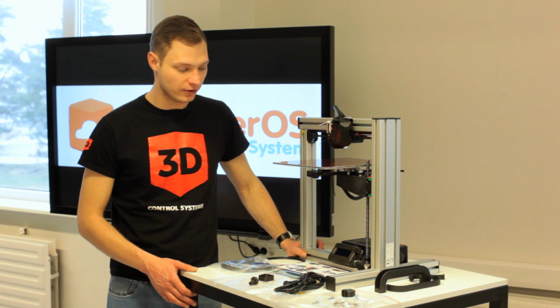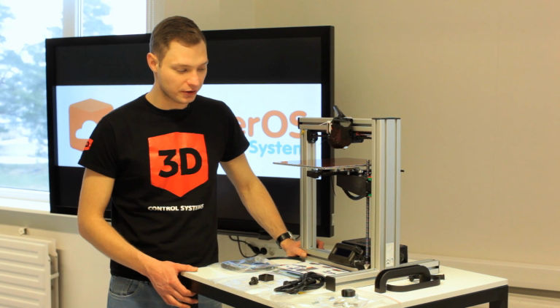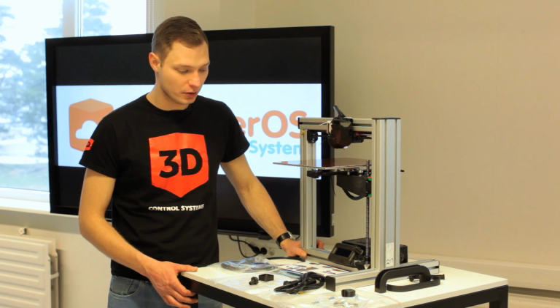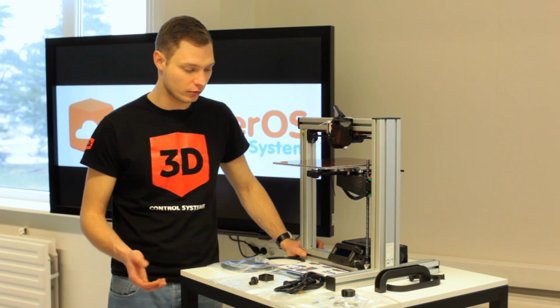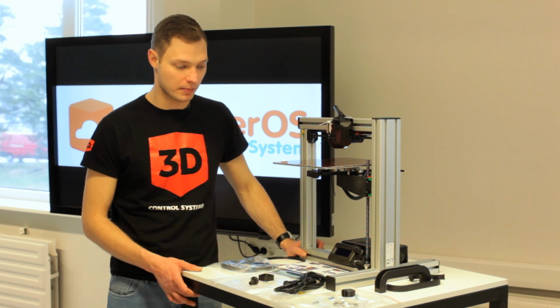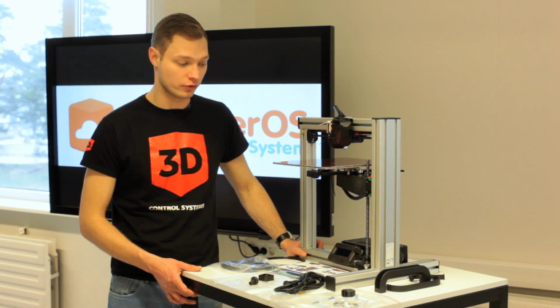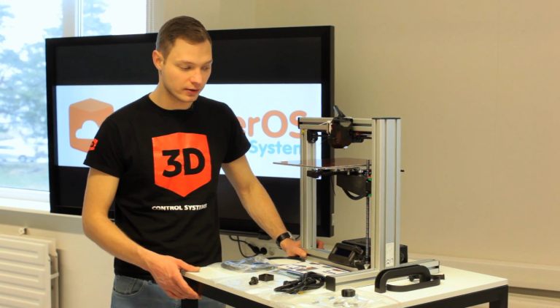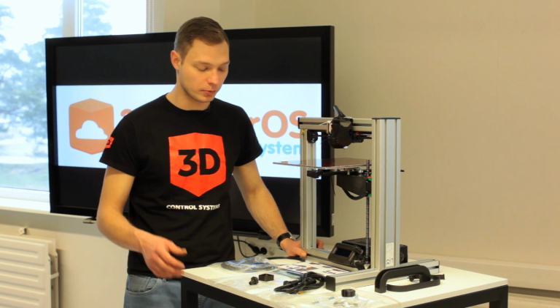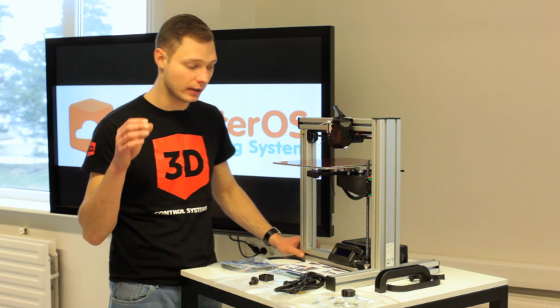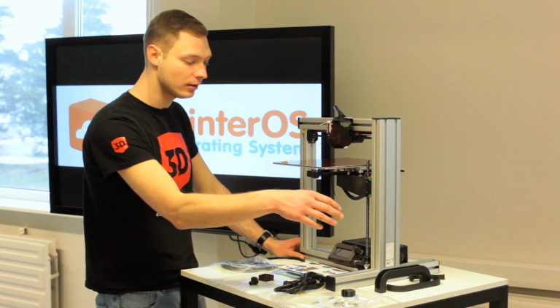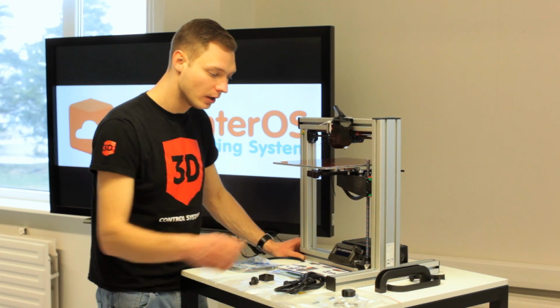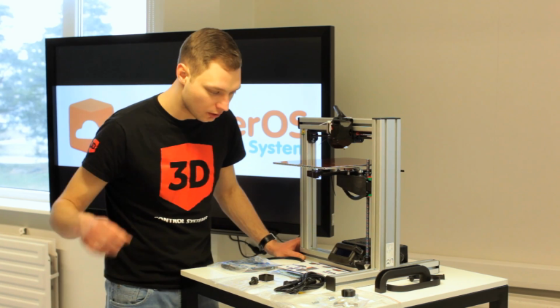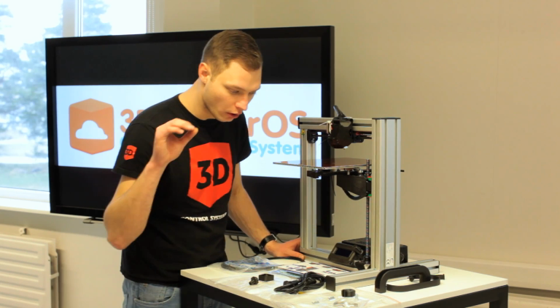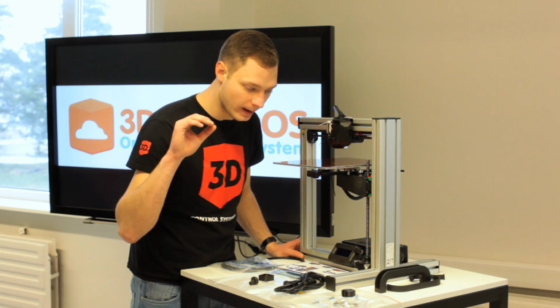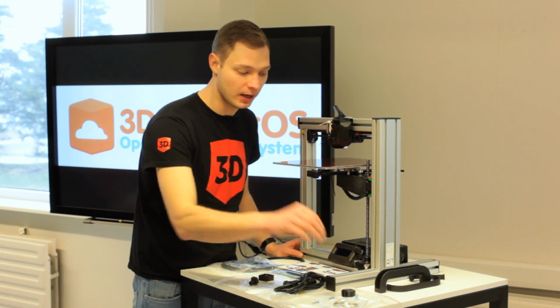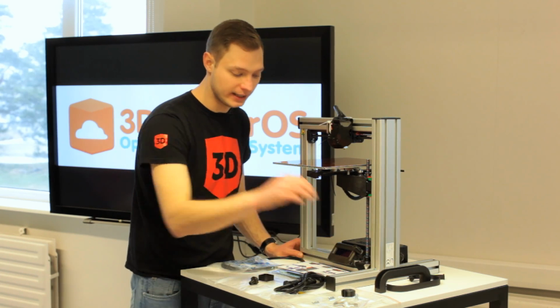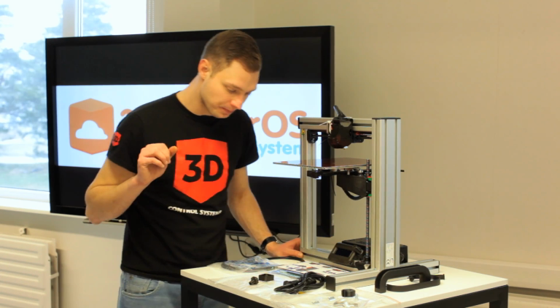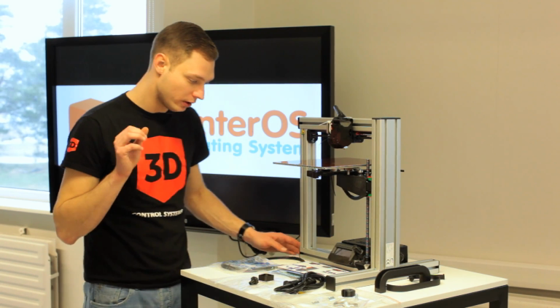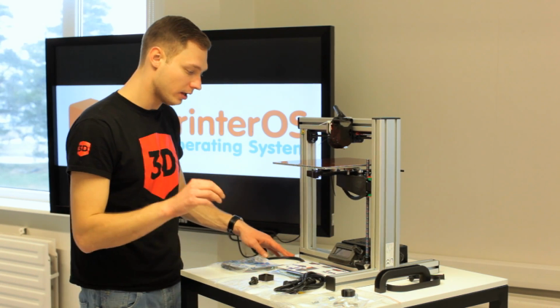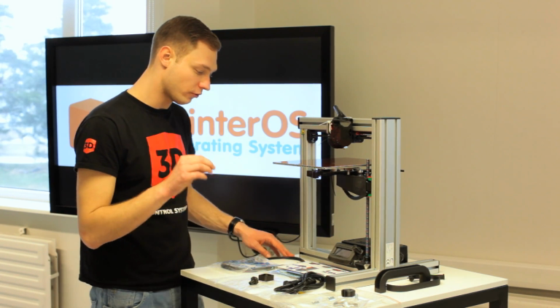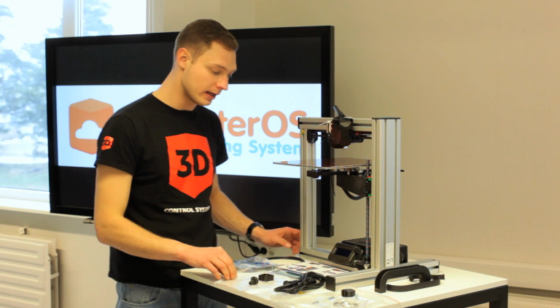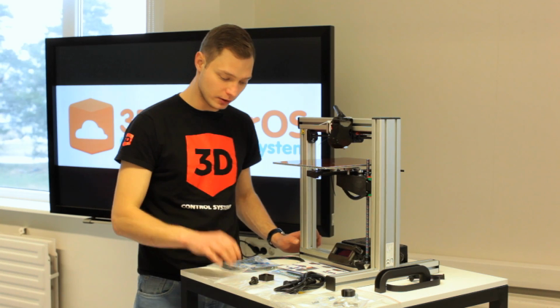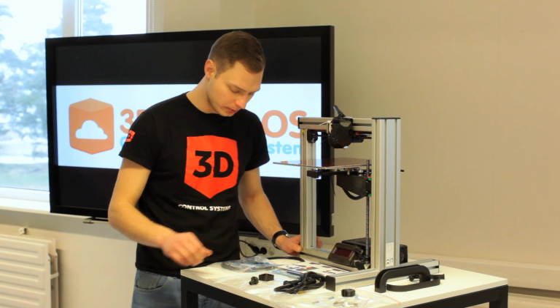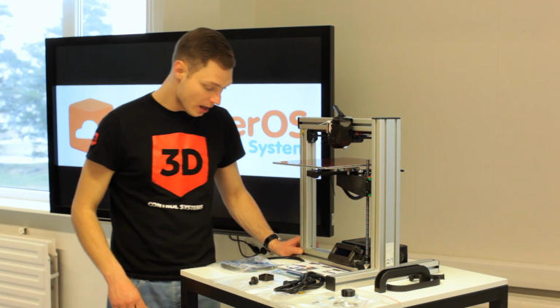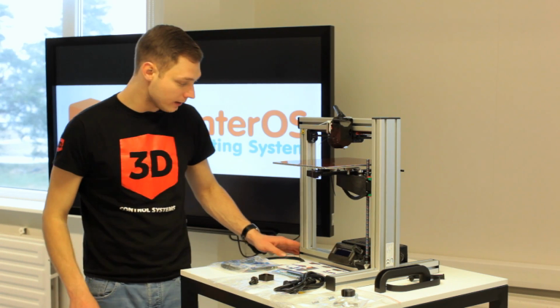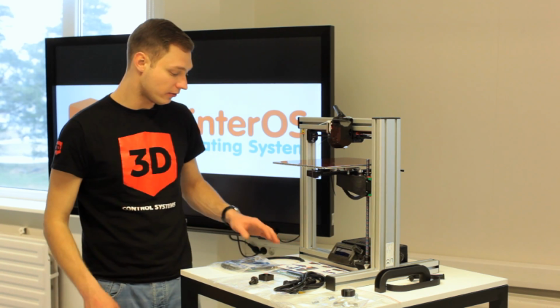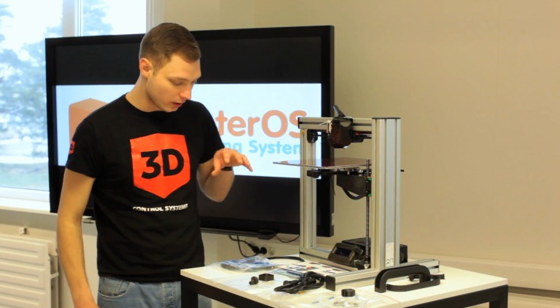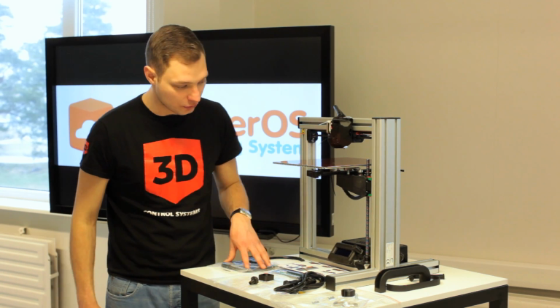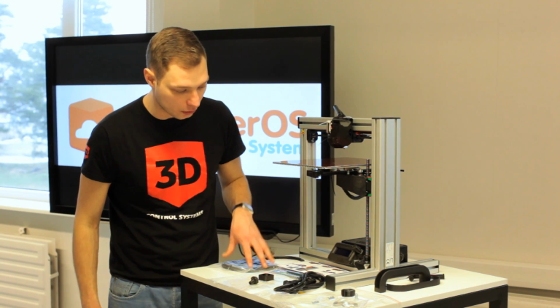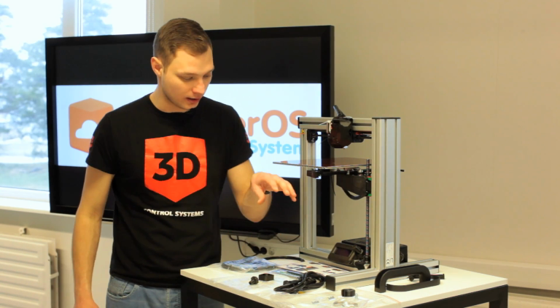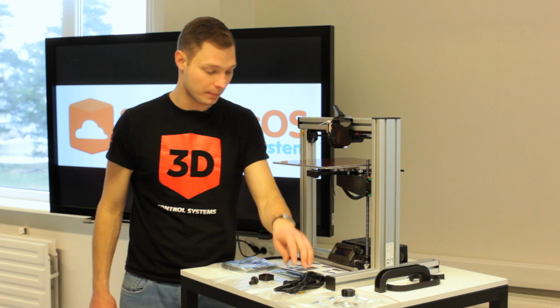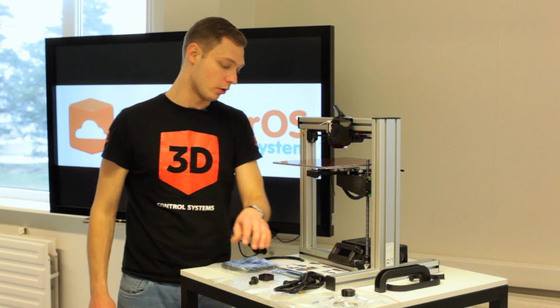With this printer you need to do some constructing. You need to put on the handle, put on the filament cleaner, install the Teflon tube, and the same with the USB cord and power cord.